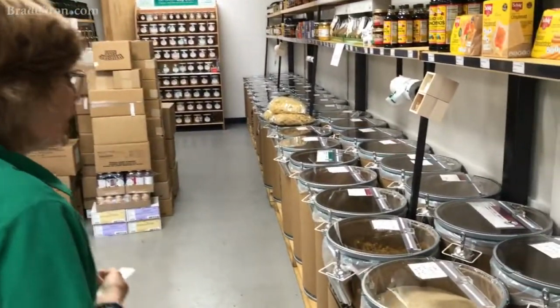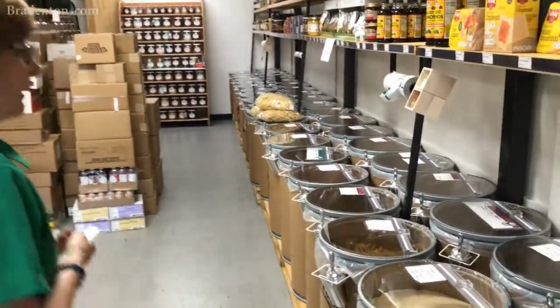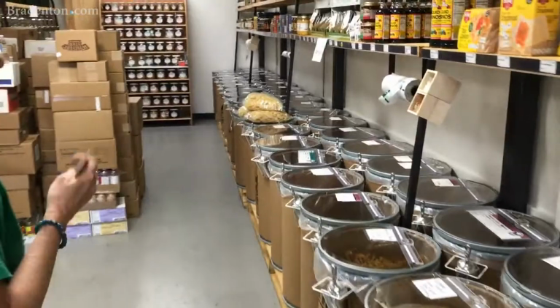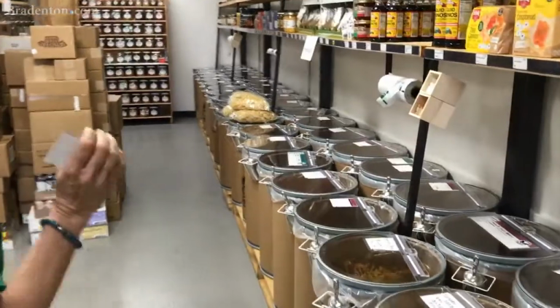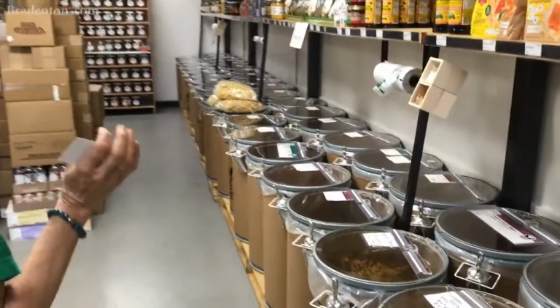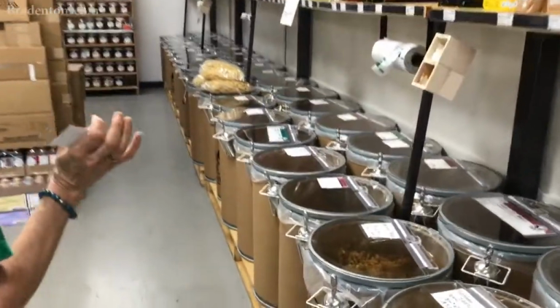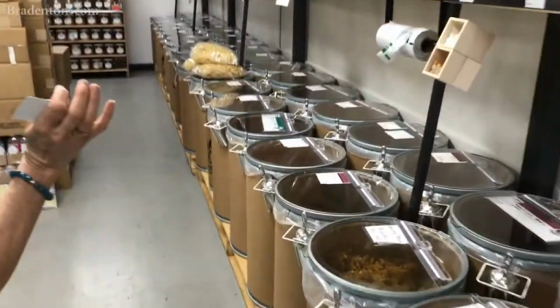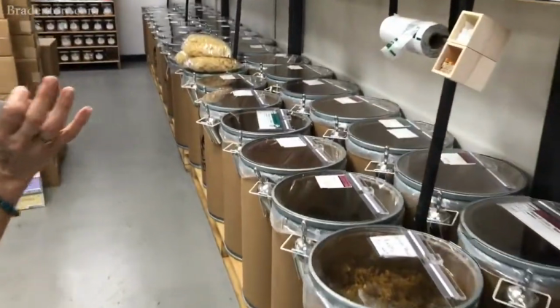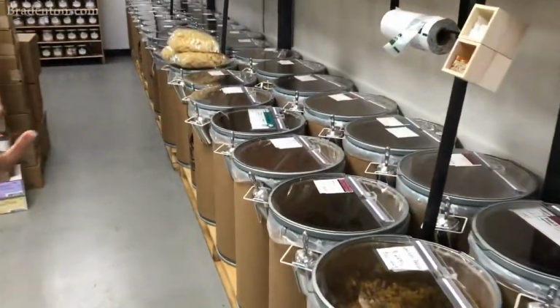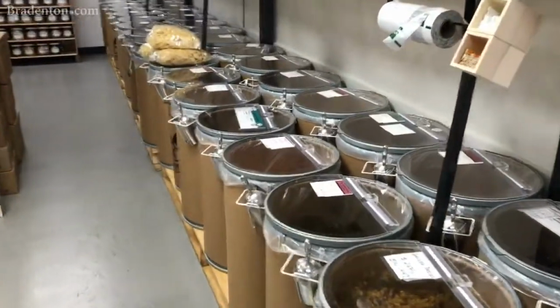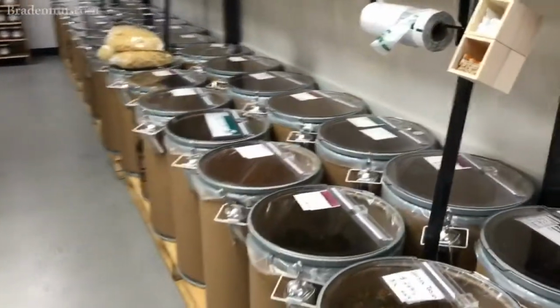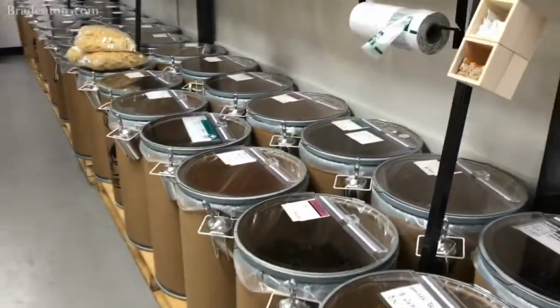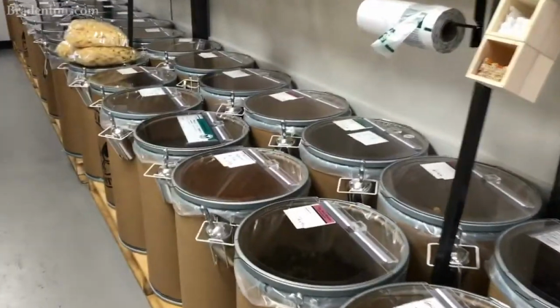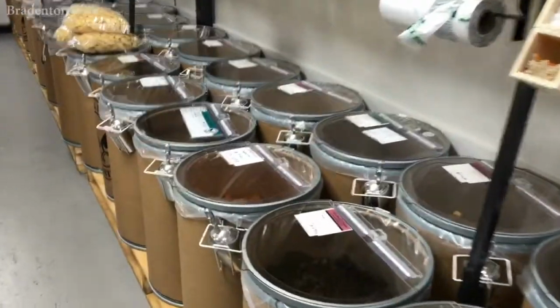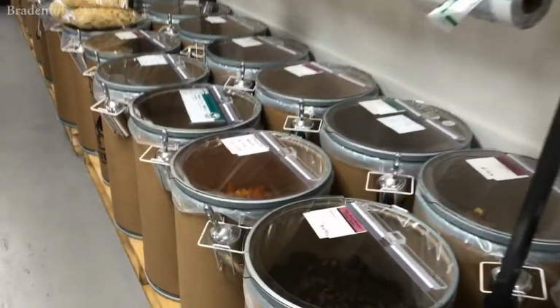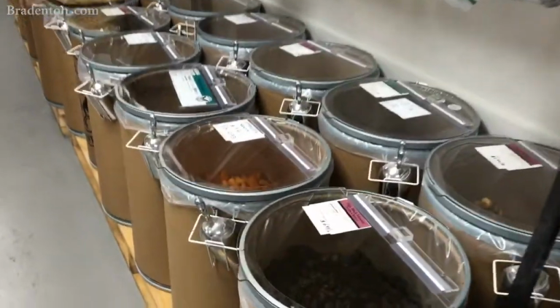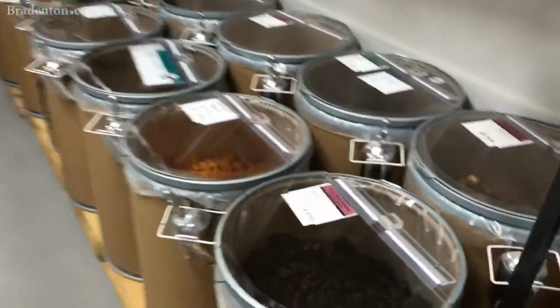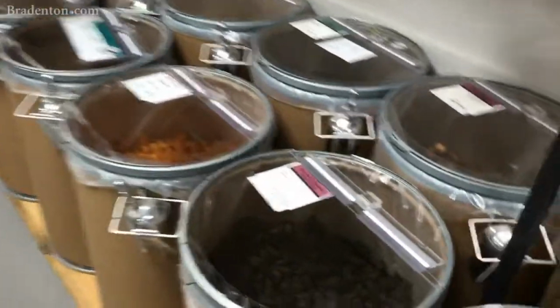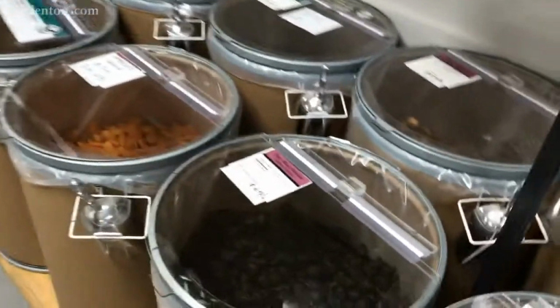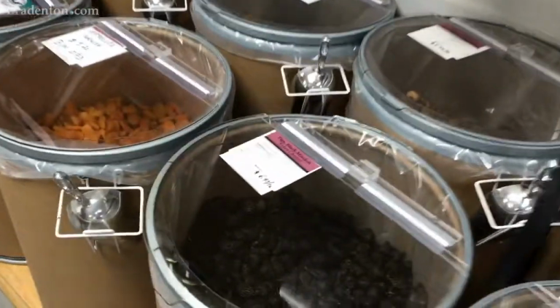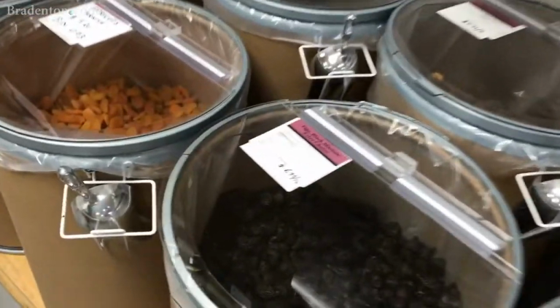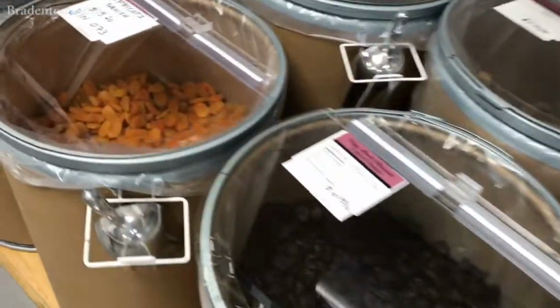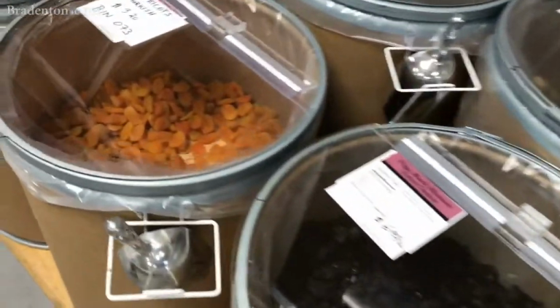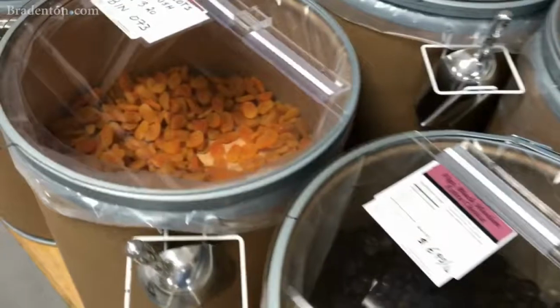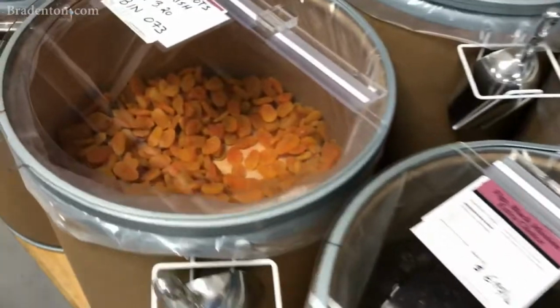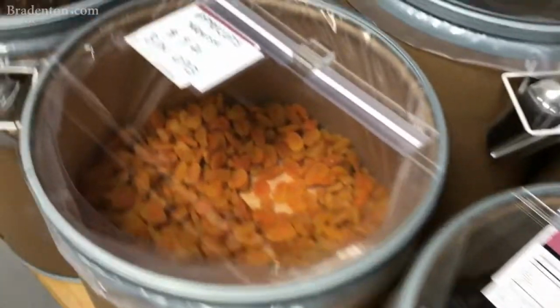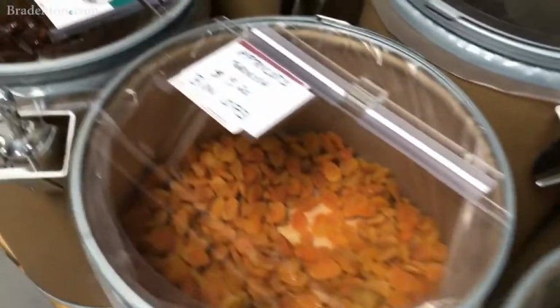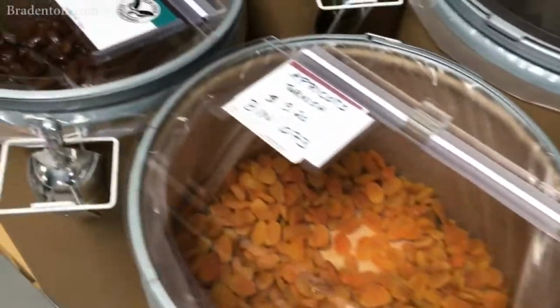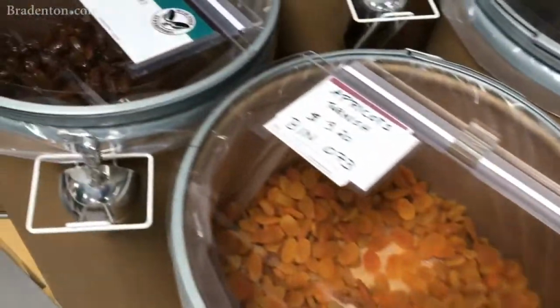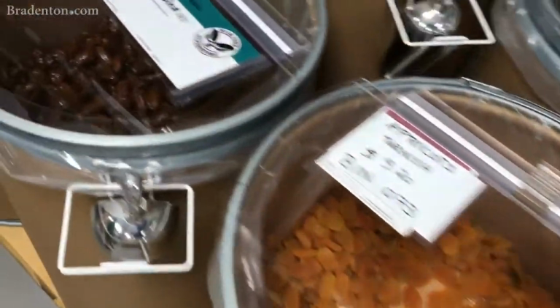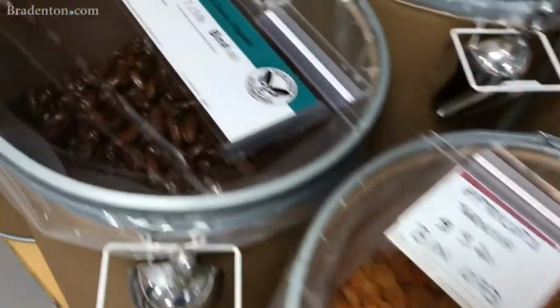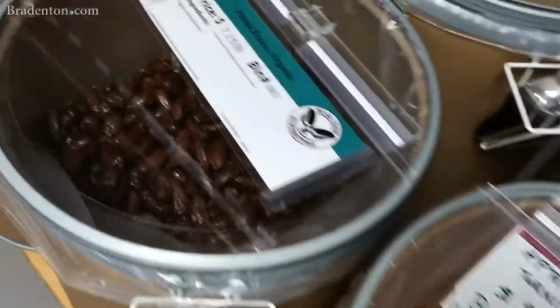And then we have all of our dried fruits — raisins, dates — again, organic and non-organic.